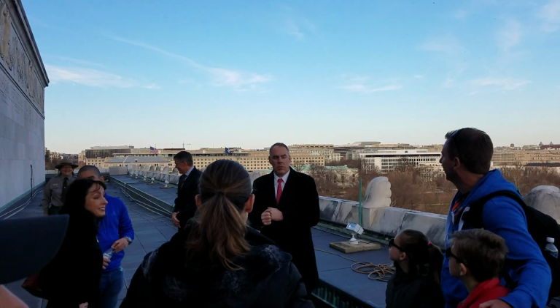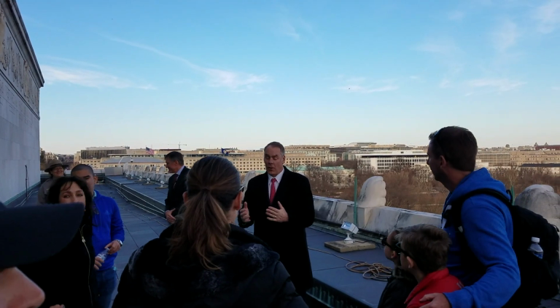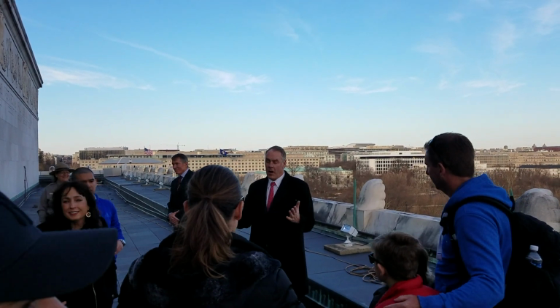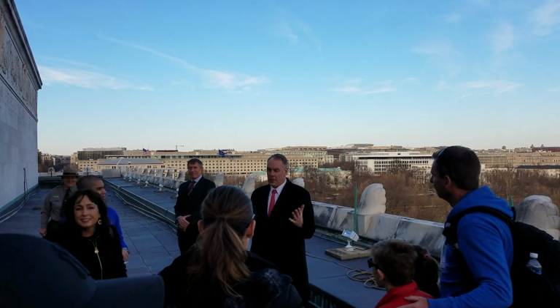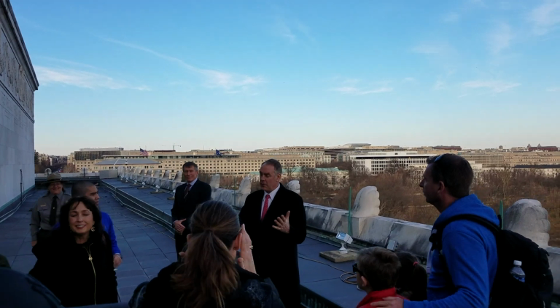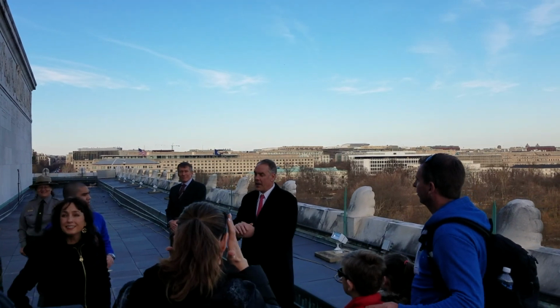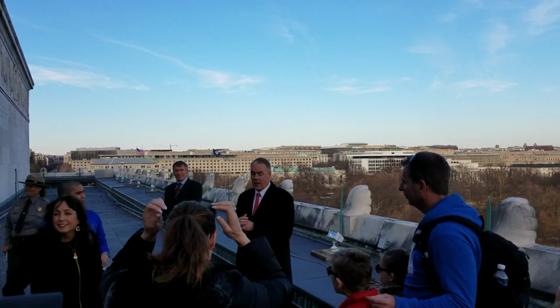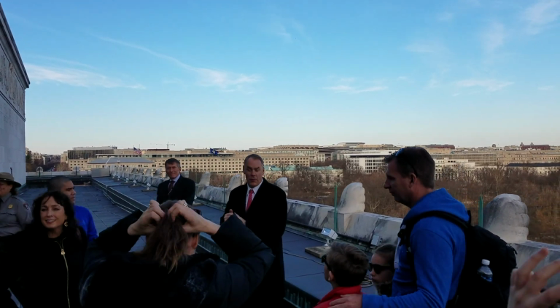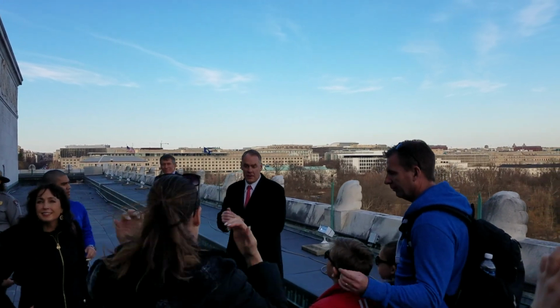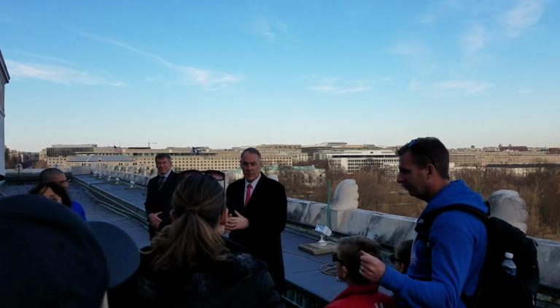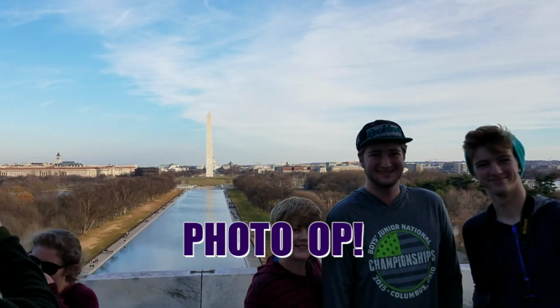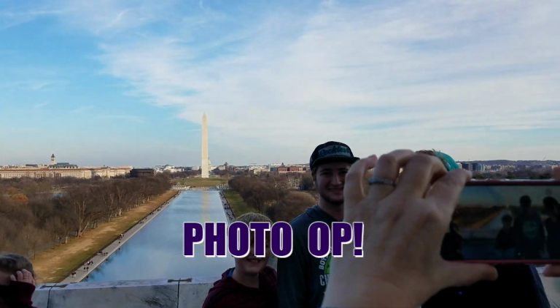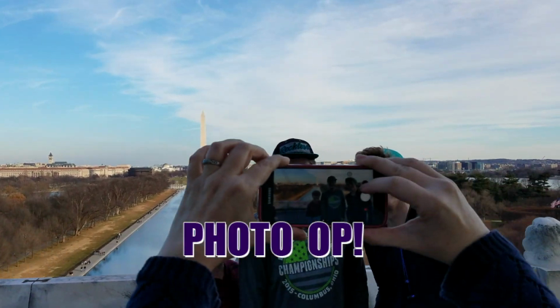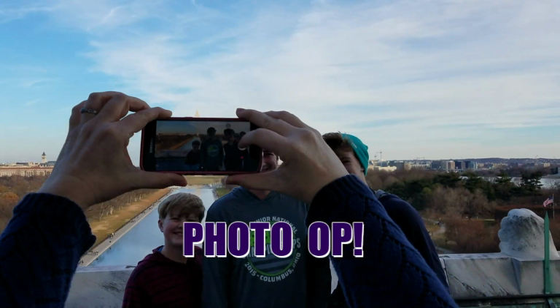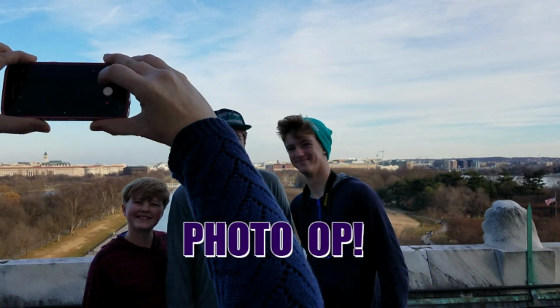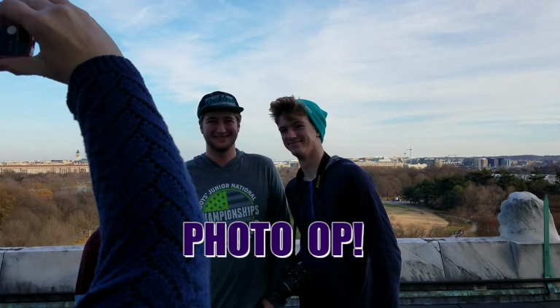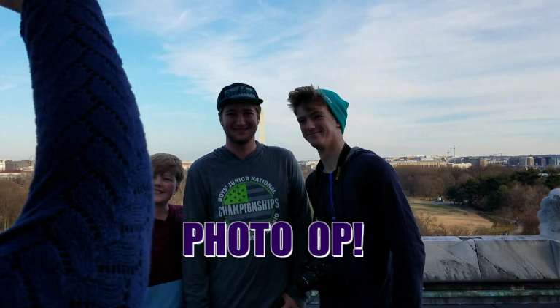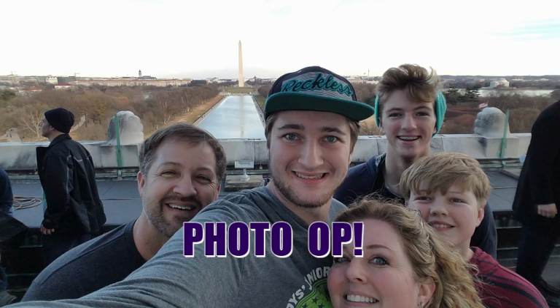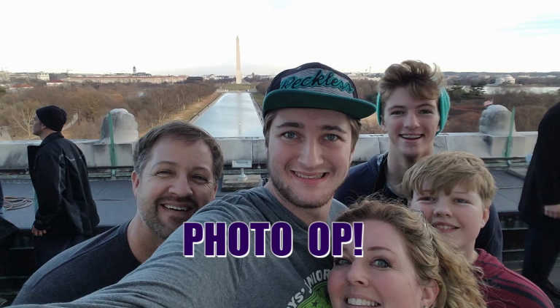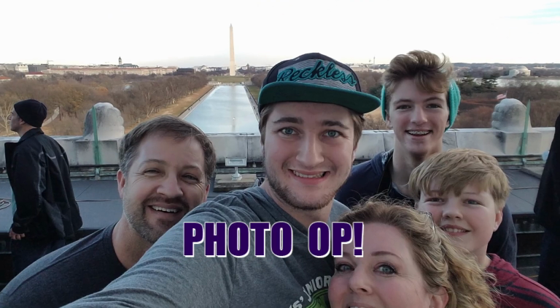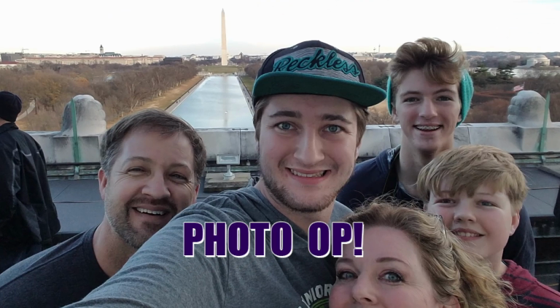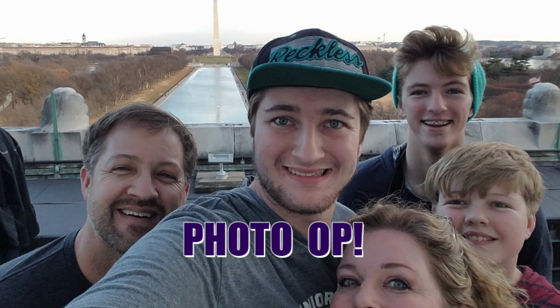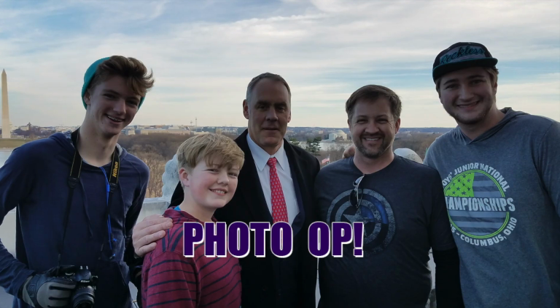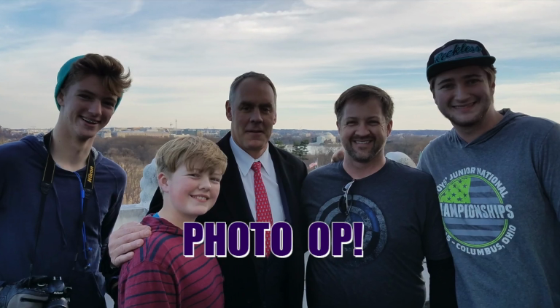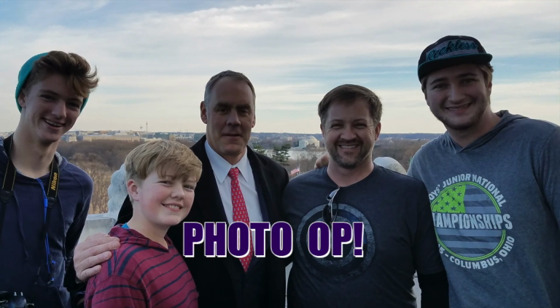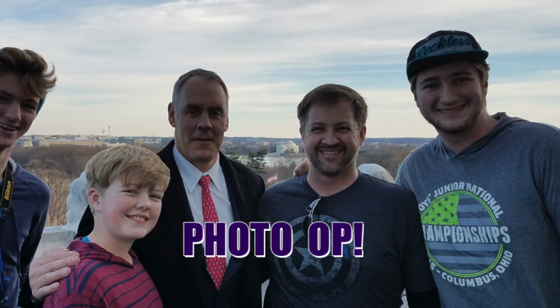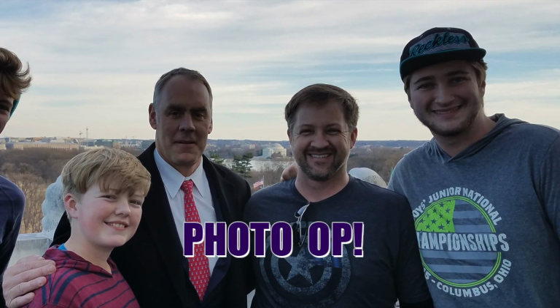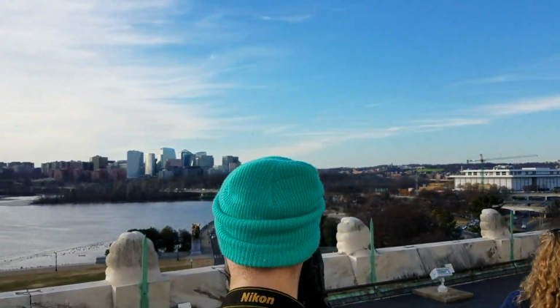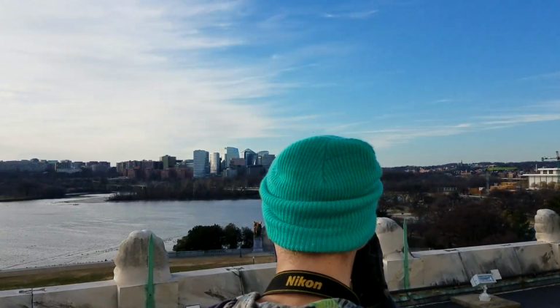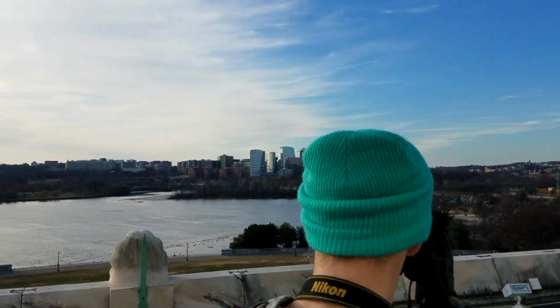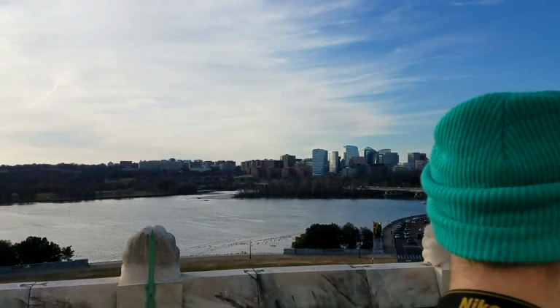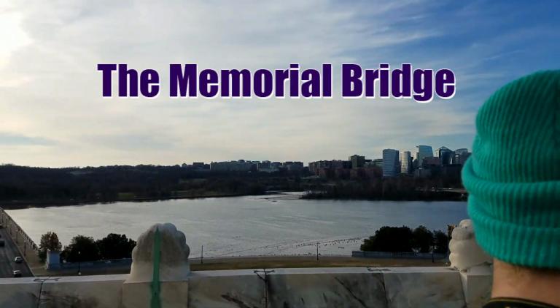The Lincoln Memorial construction began in 1914 and was completed in 1923. It sits at the back of the Potomac River, and when they built it on an elevated platform, they actually dug down to bedrock.